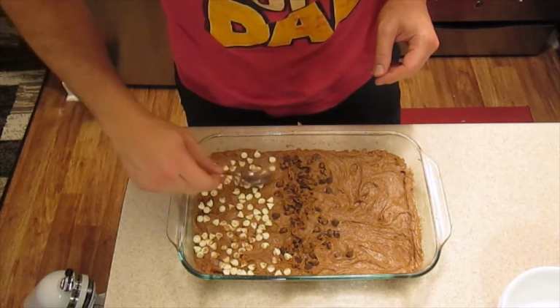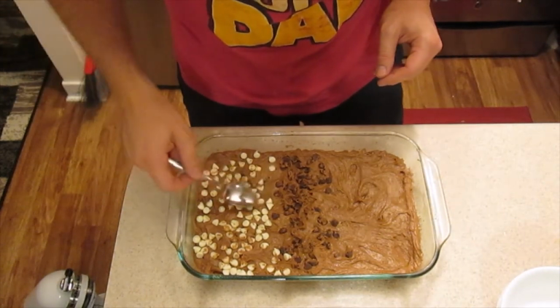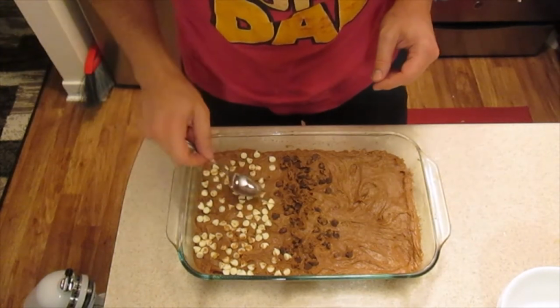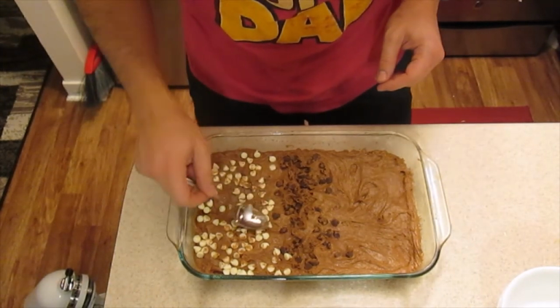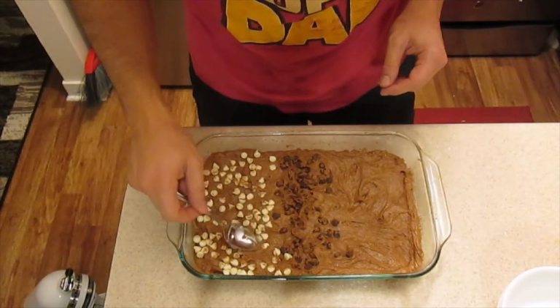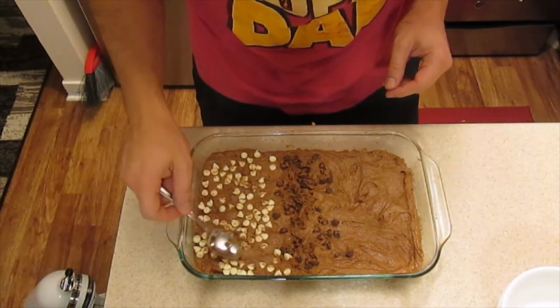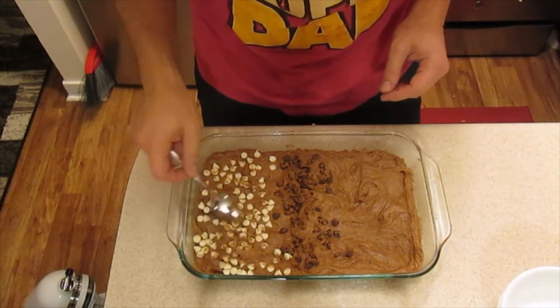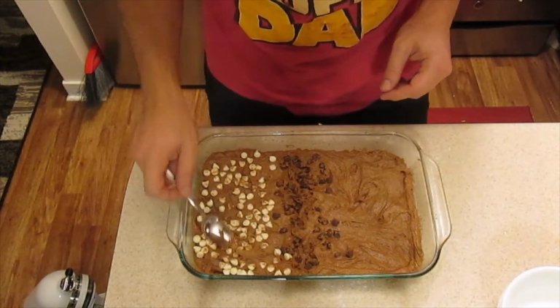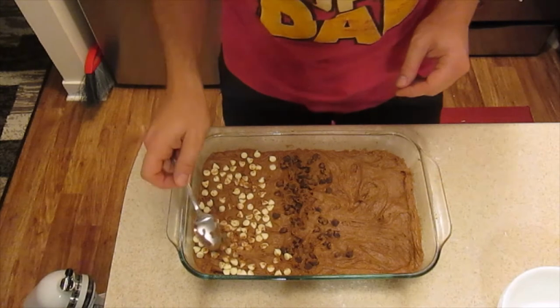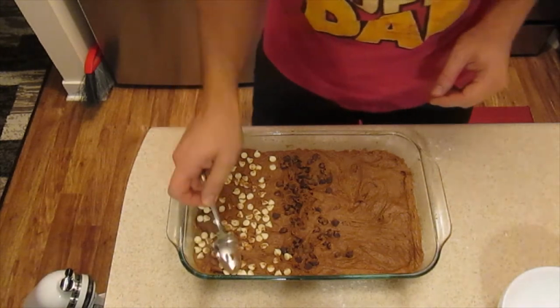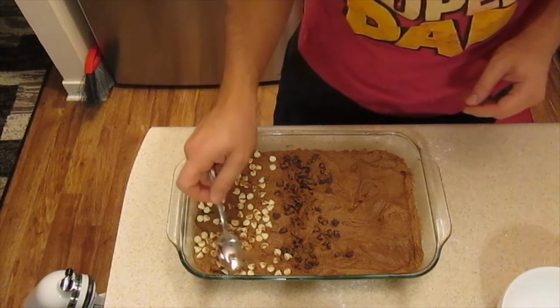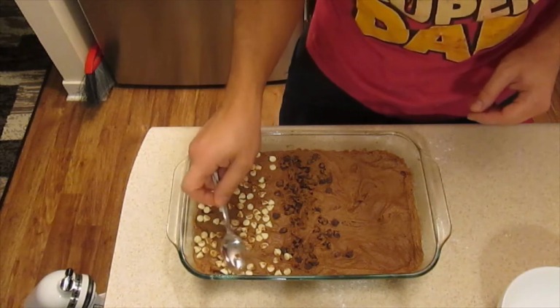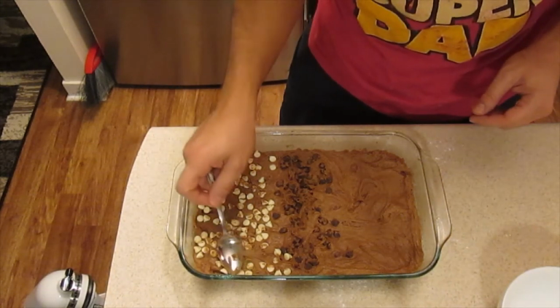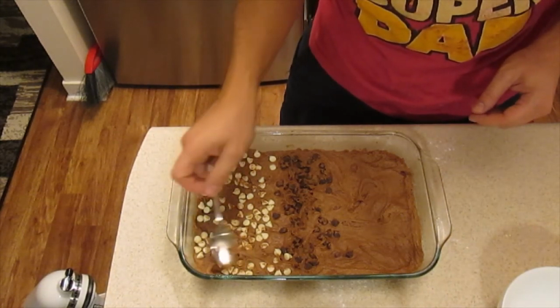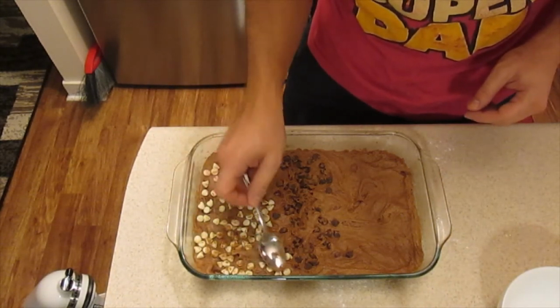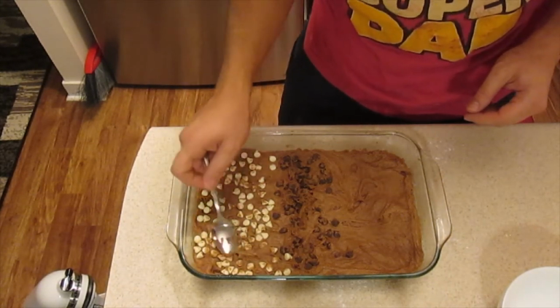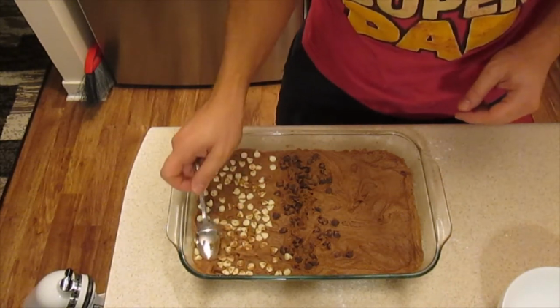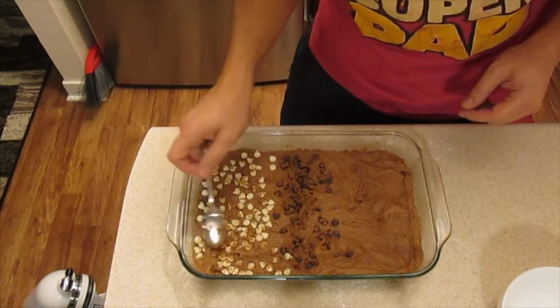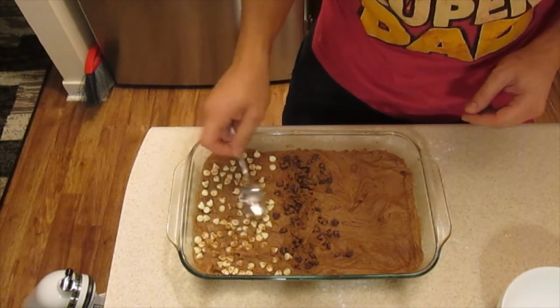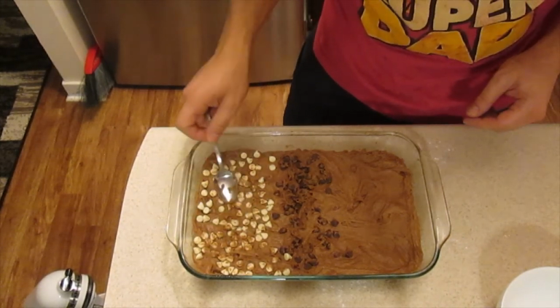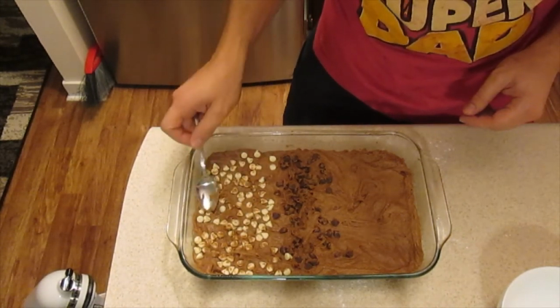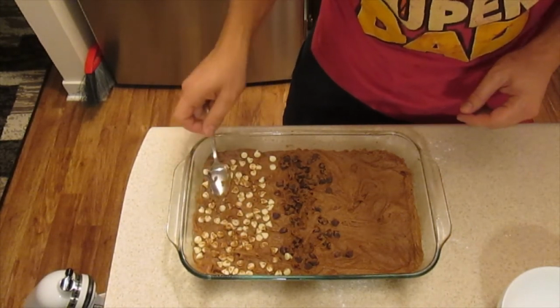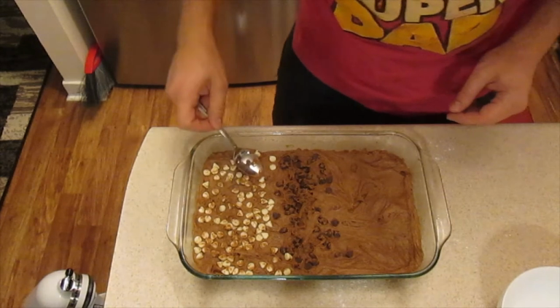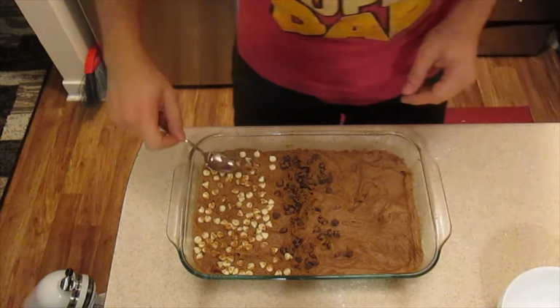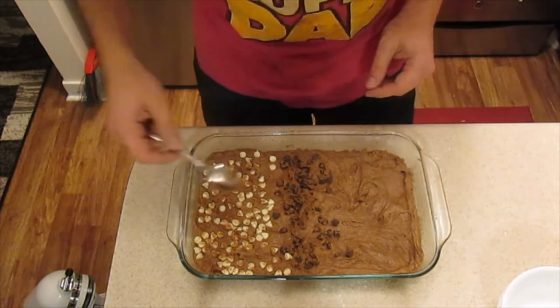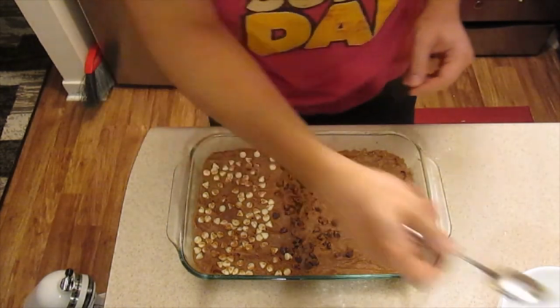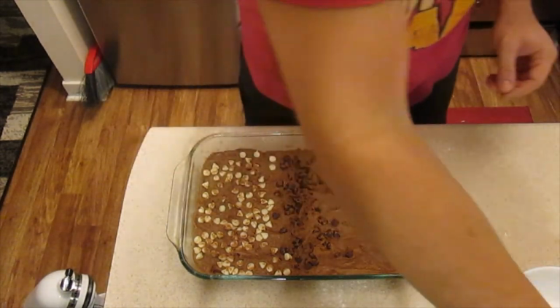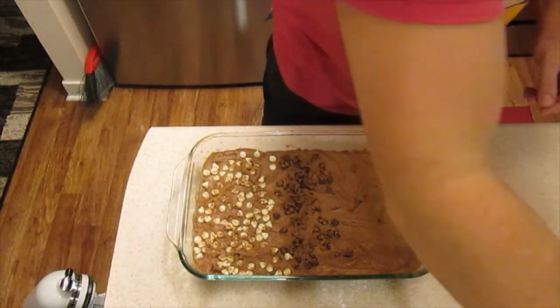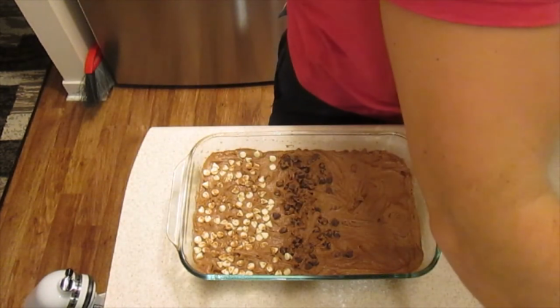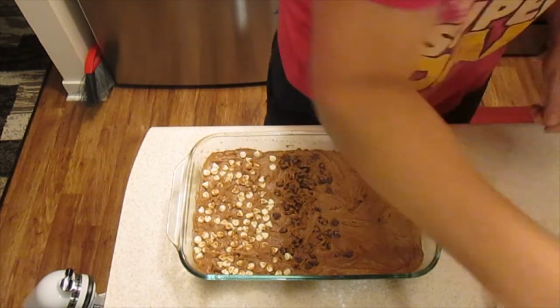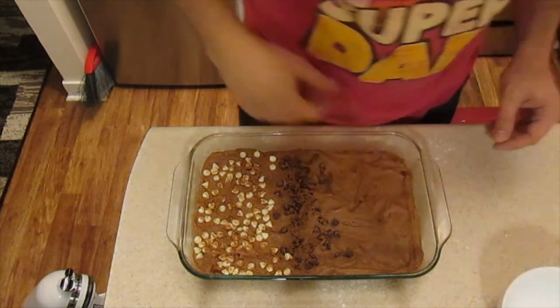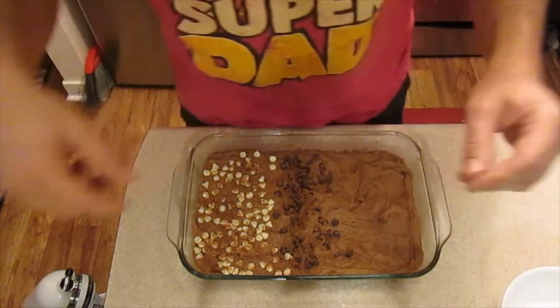Preheat the oven — sorry, 350 degrees for 25 minutes. I'm going to pop that in and have some delicious brownies.